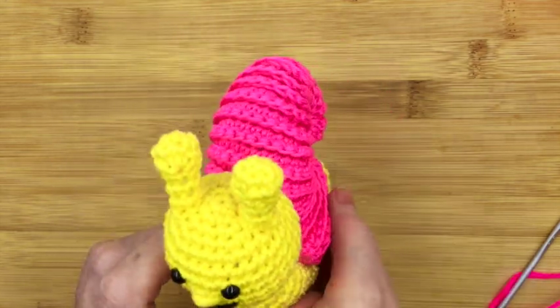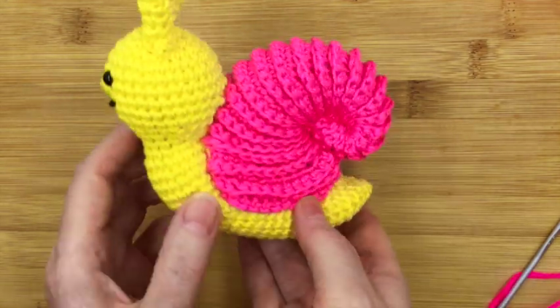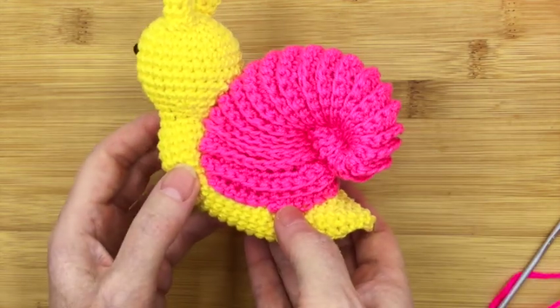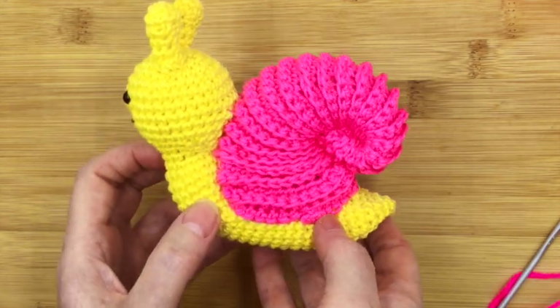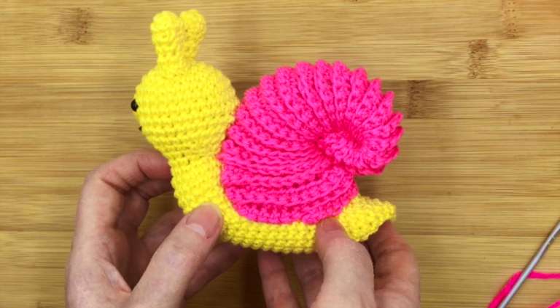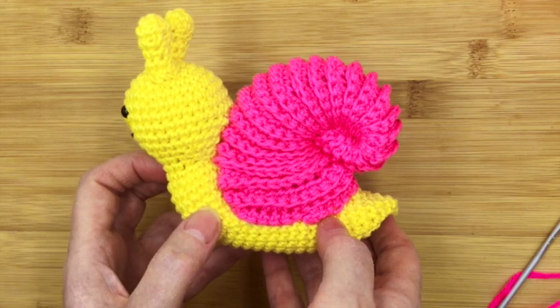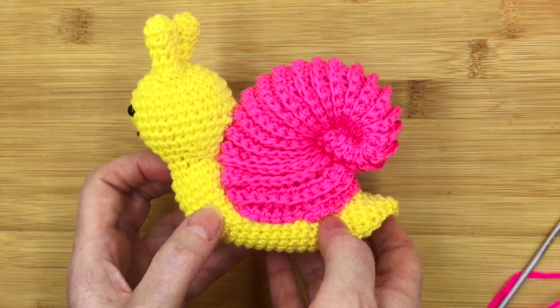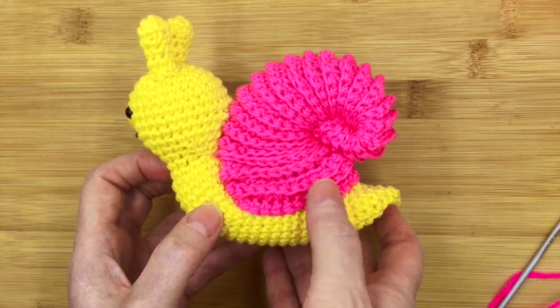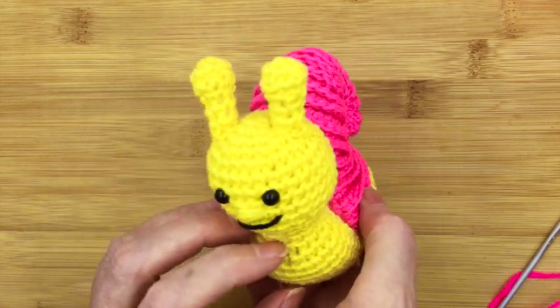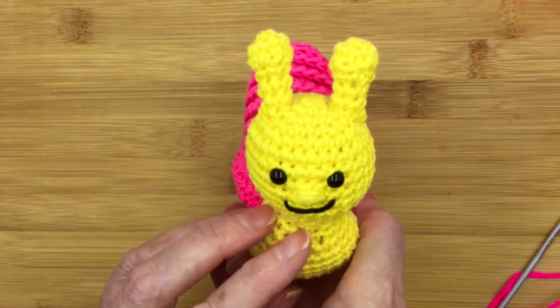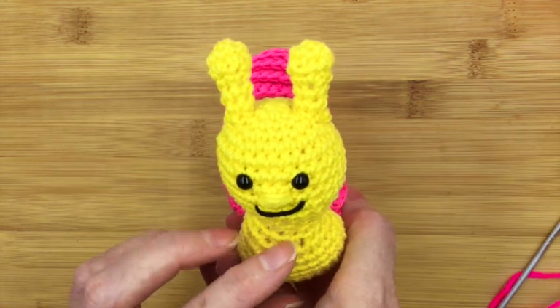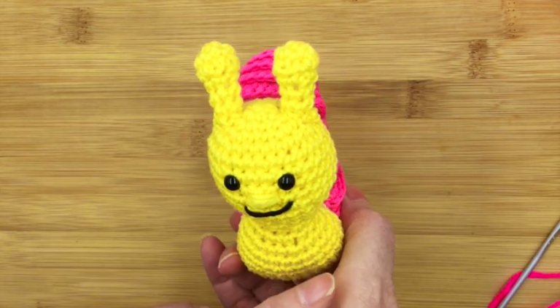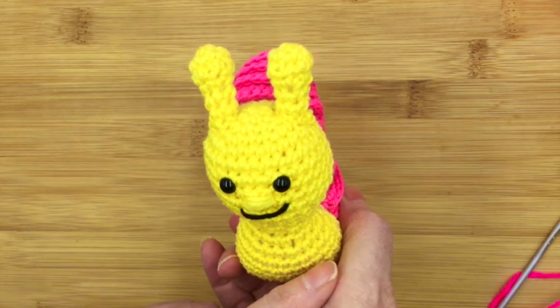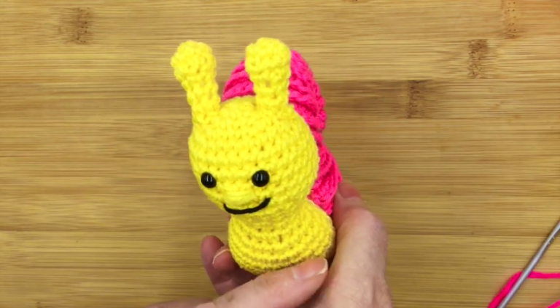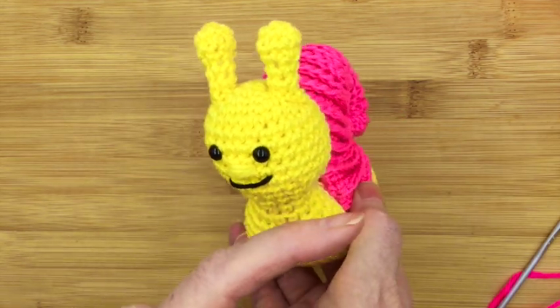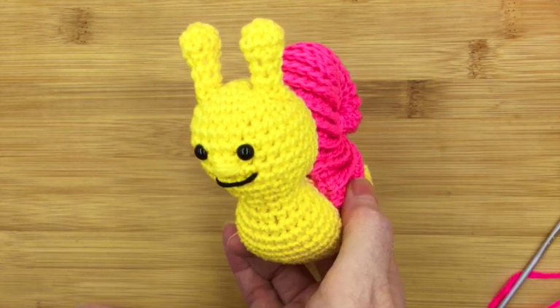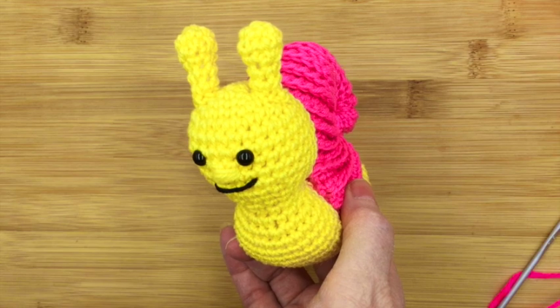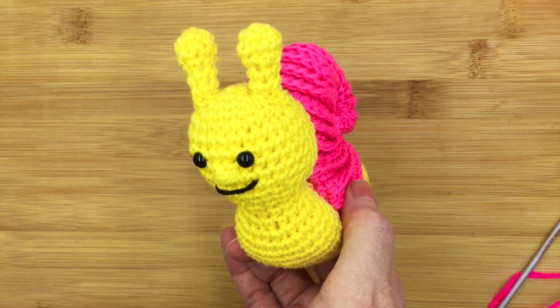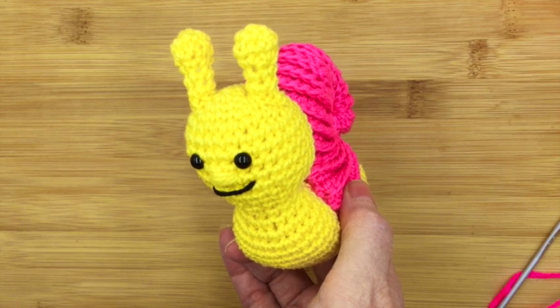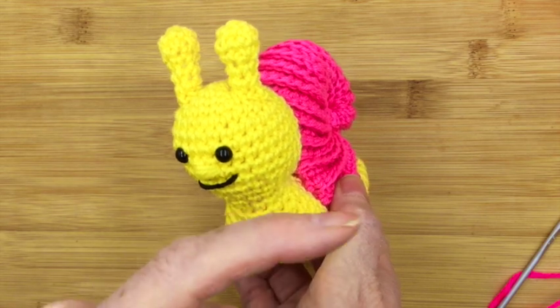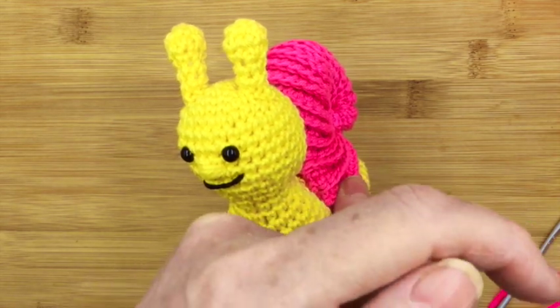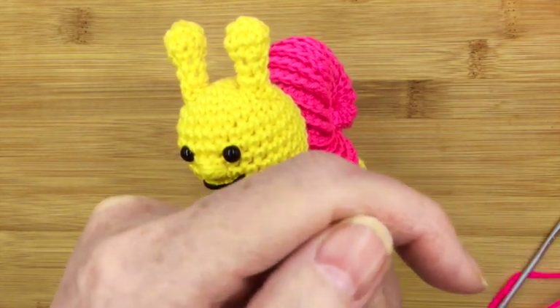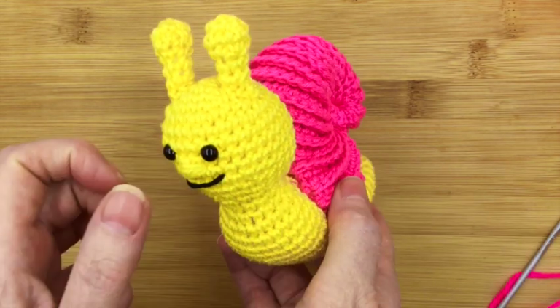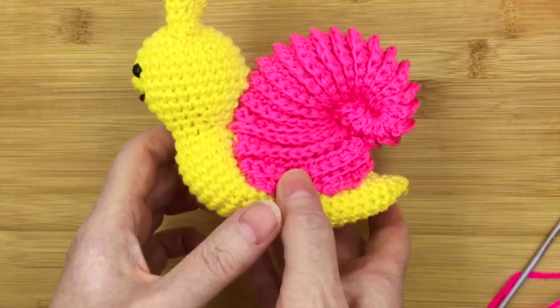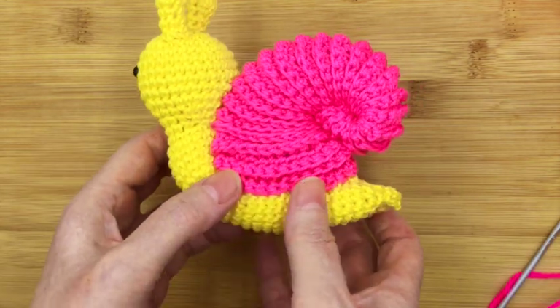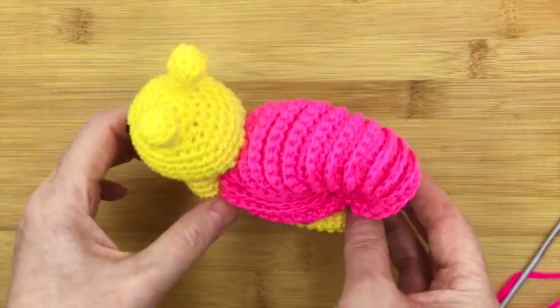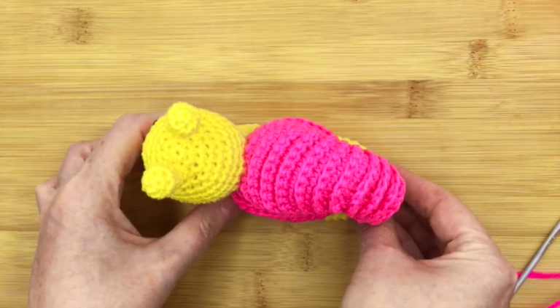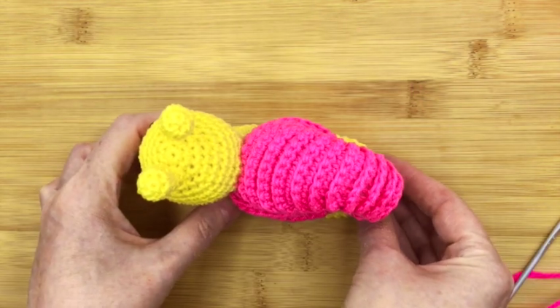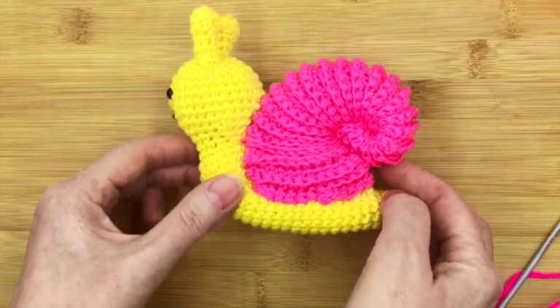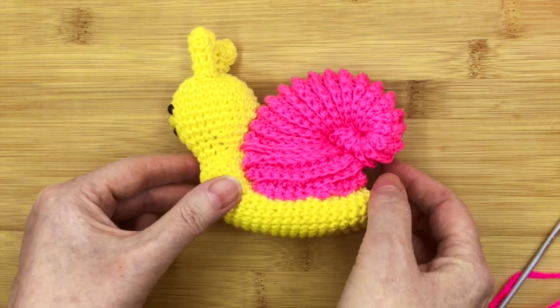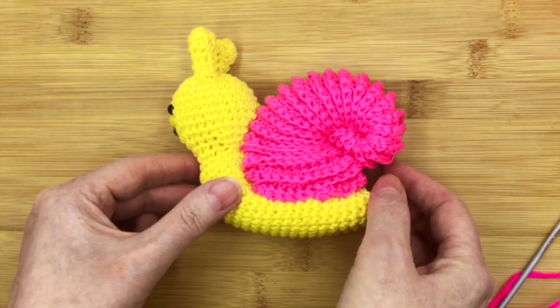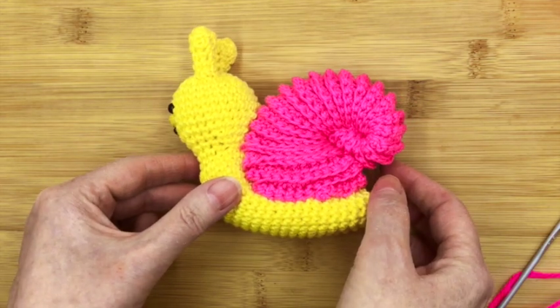Now it looks good but it's really easy to do, so remember if you like these videos please hit the subscribe button underneath and even better hit that little bell down there. Okay, let's get on with step one.